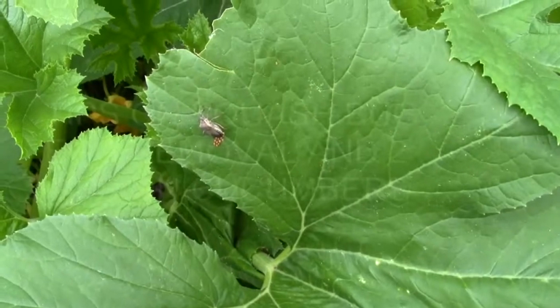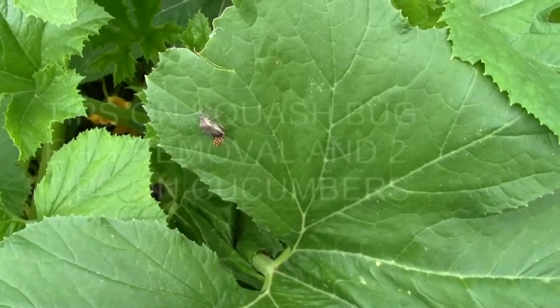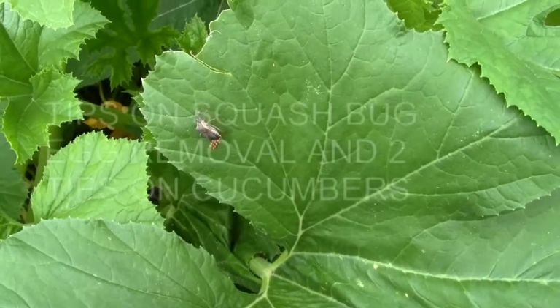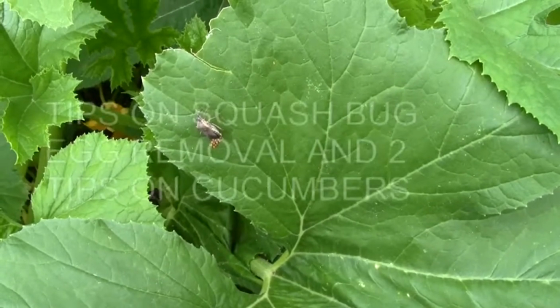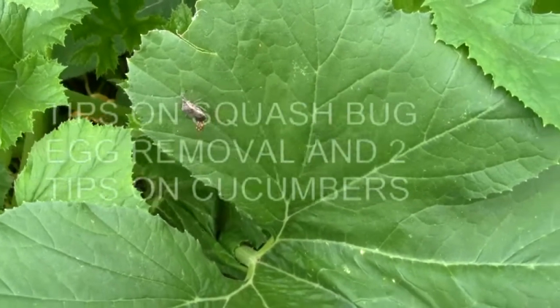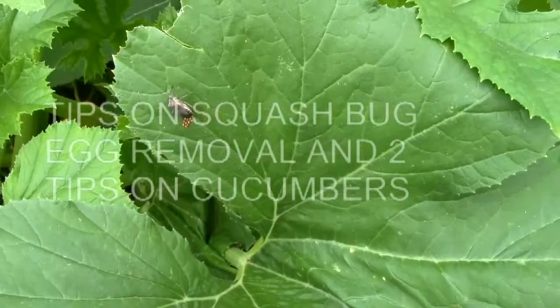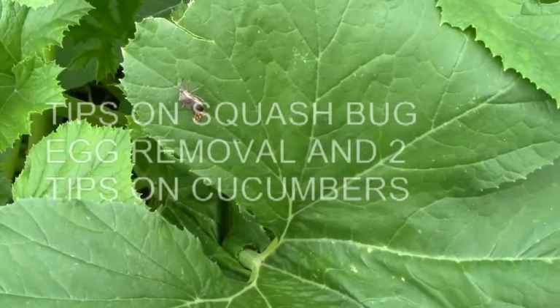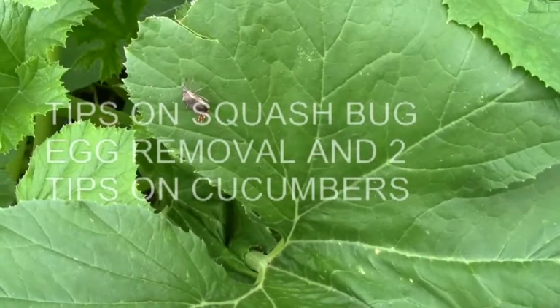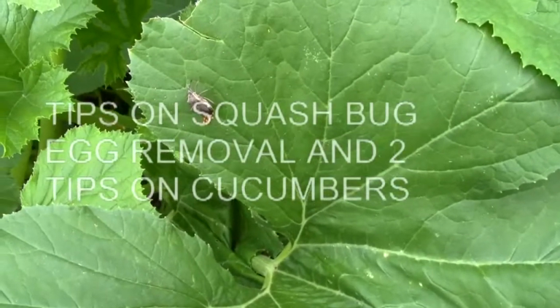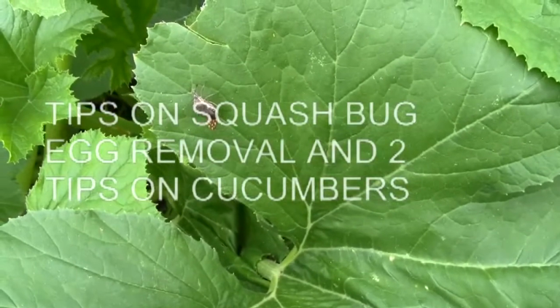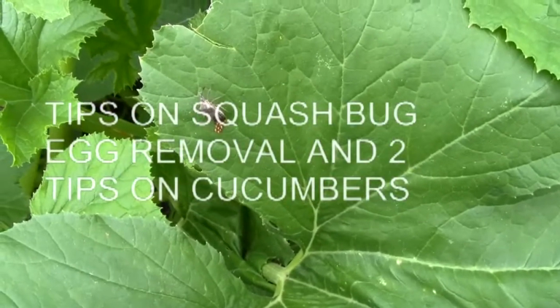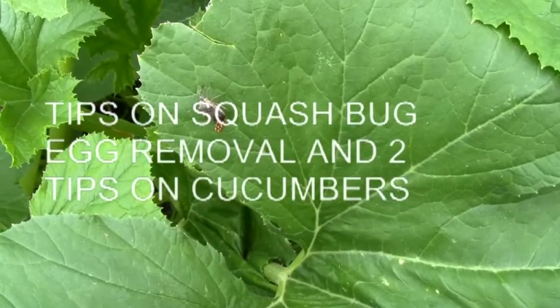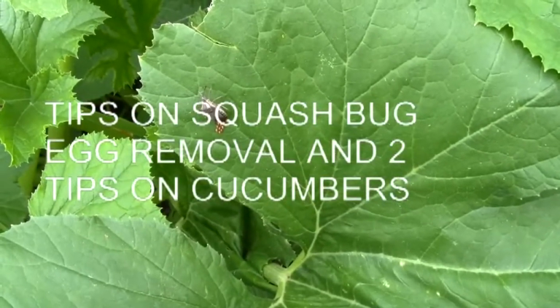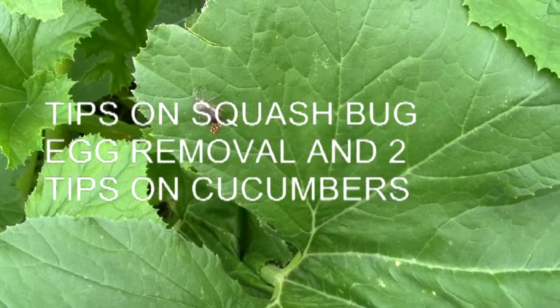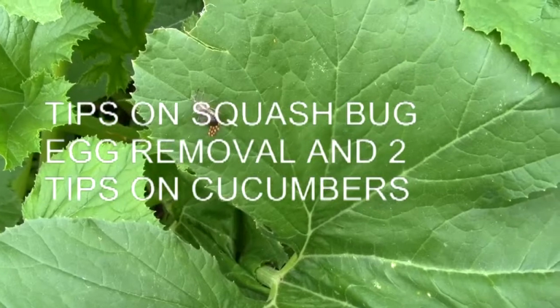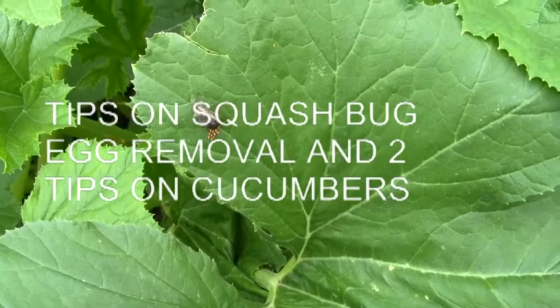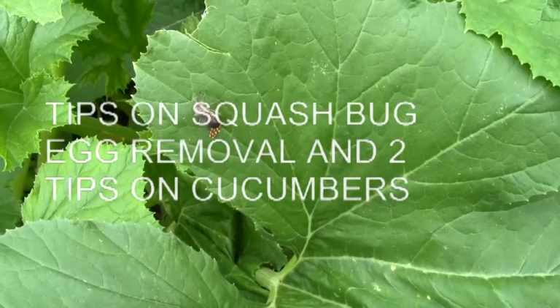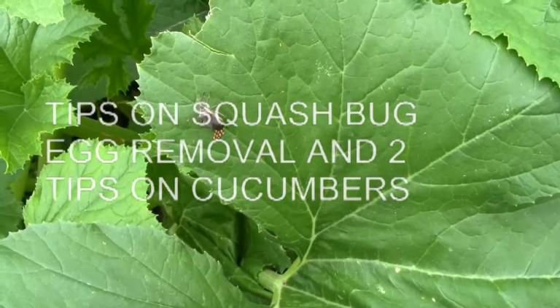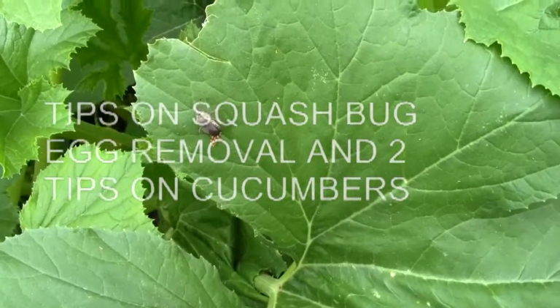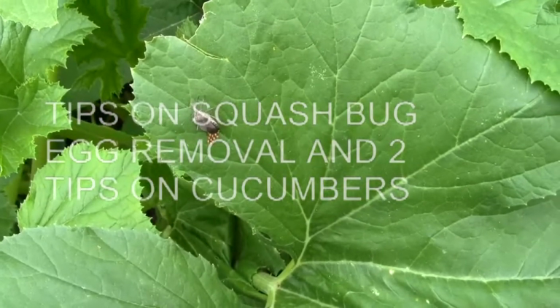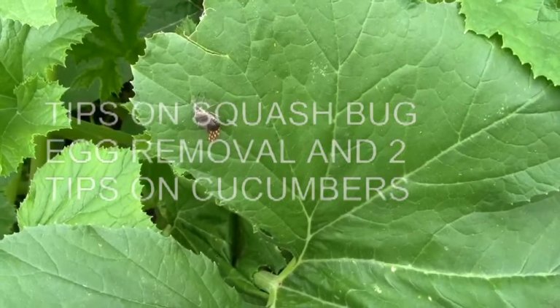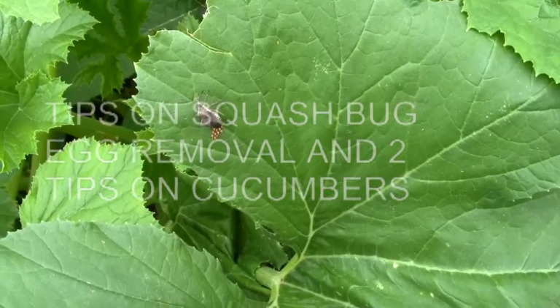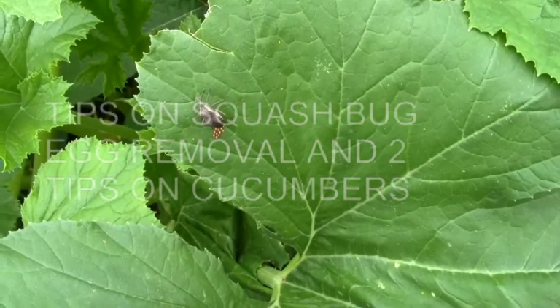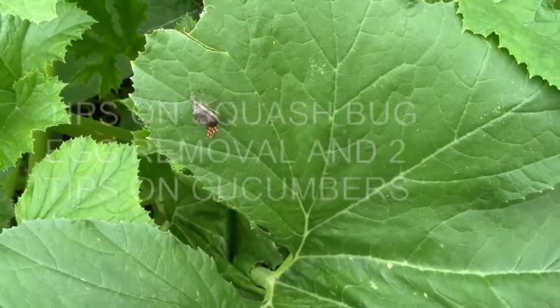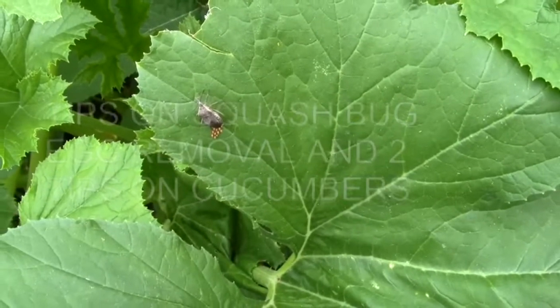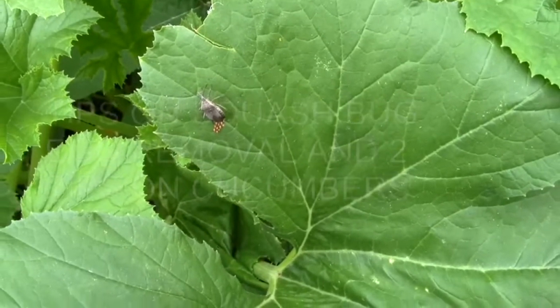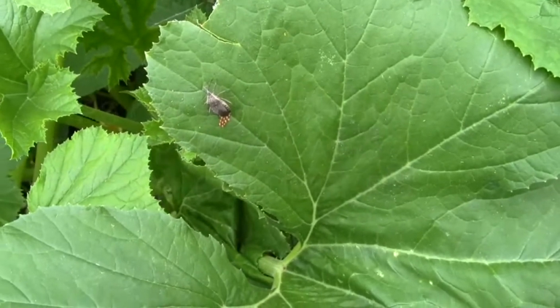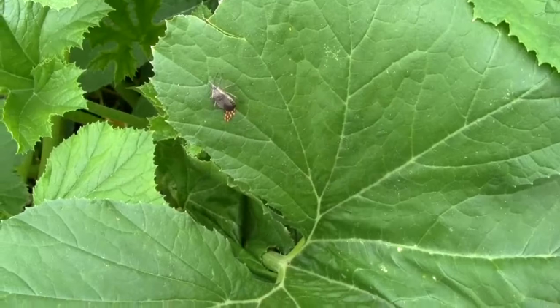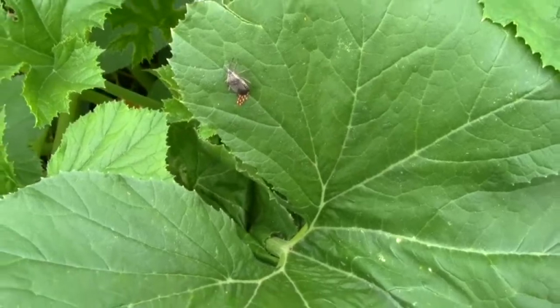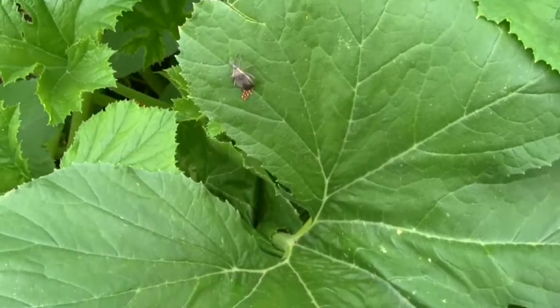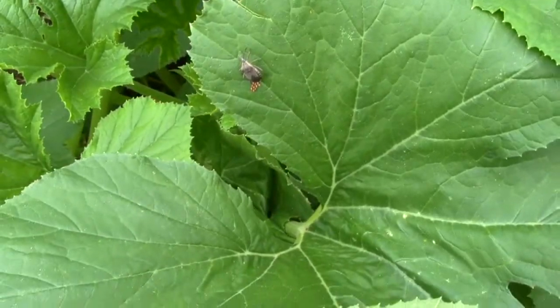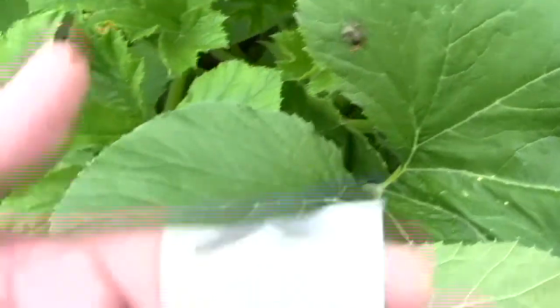There's a squash vine beetle laying its eggs — first time I've ever seen them actually laying them. Normally she would be running off if I was this close. And those little eggs...